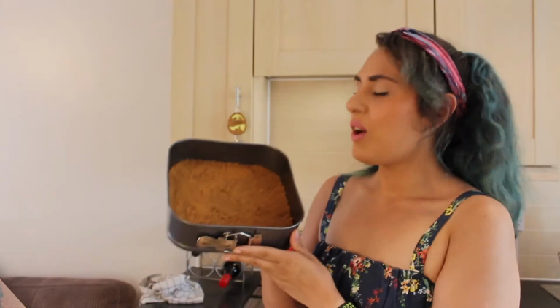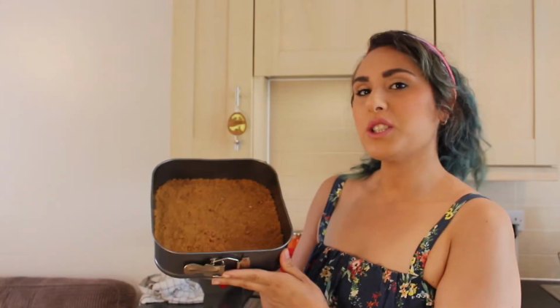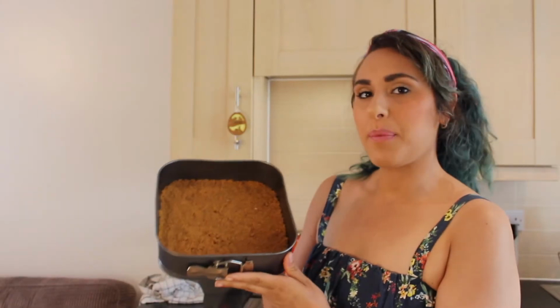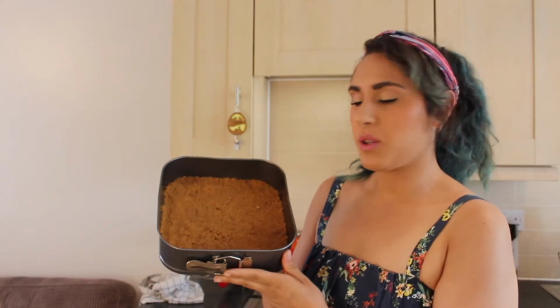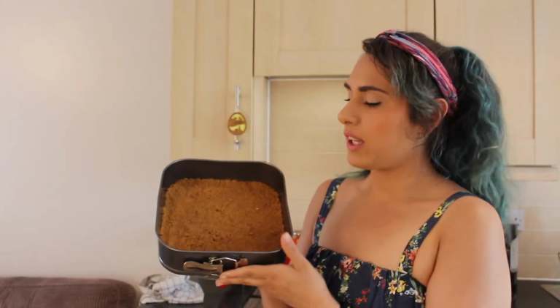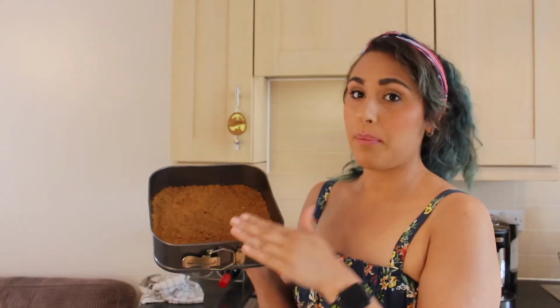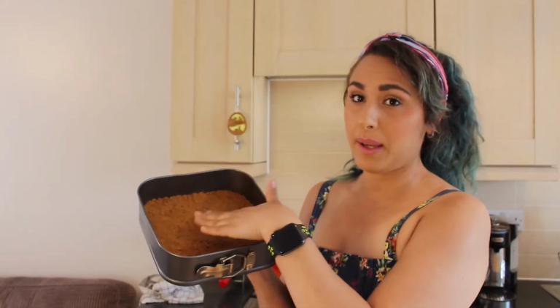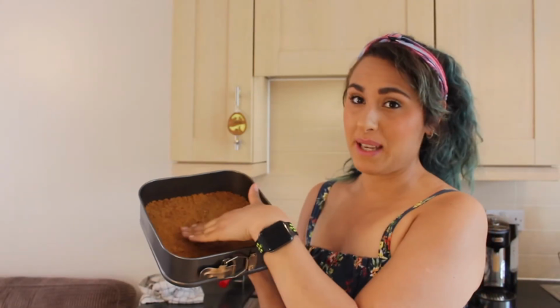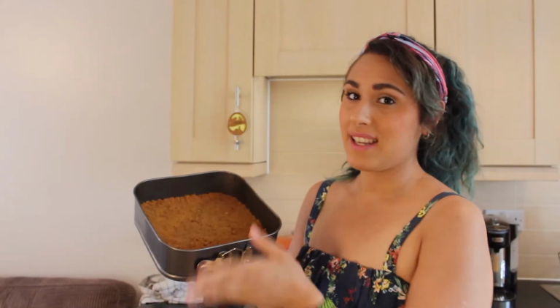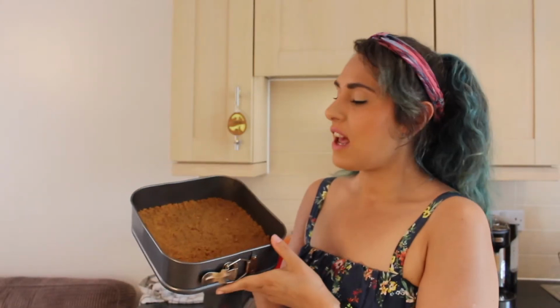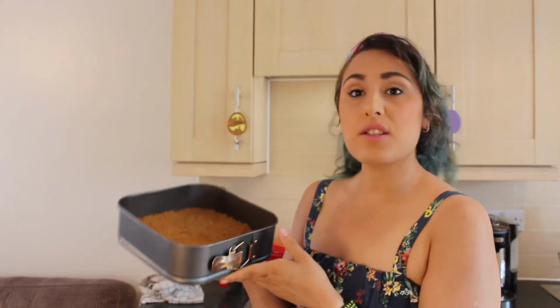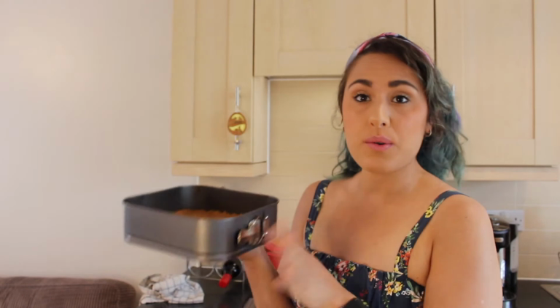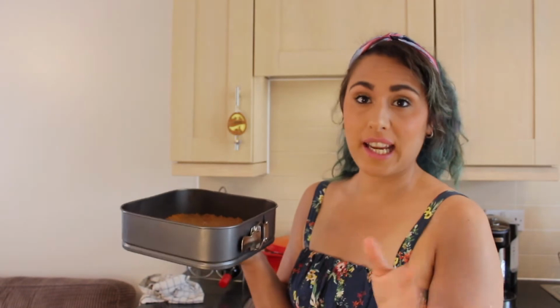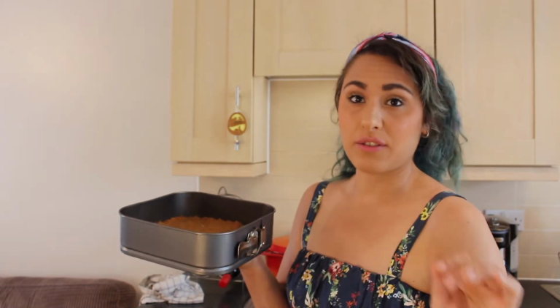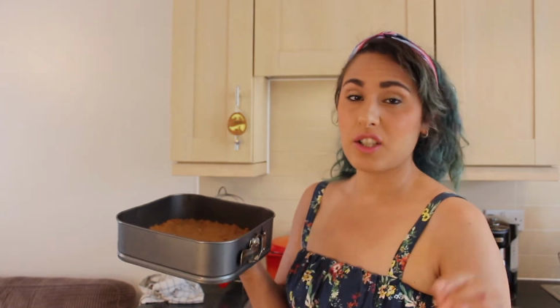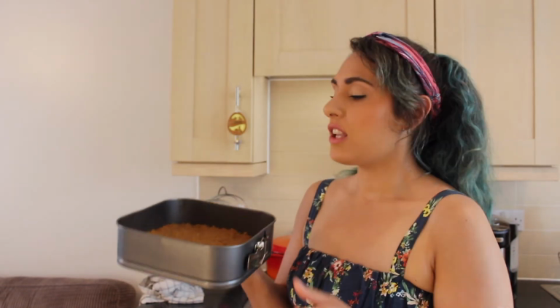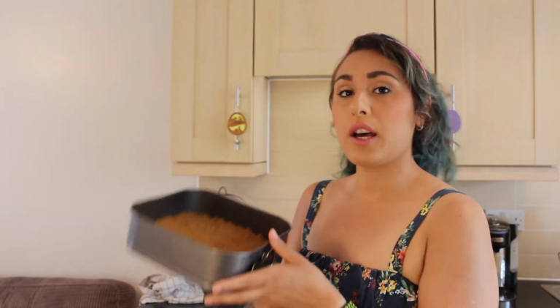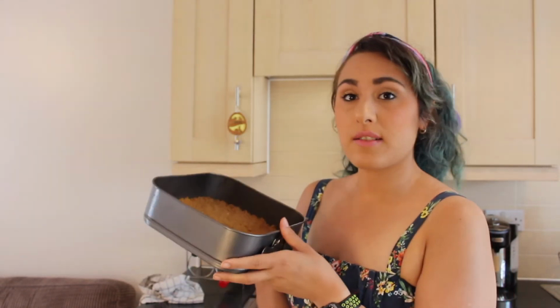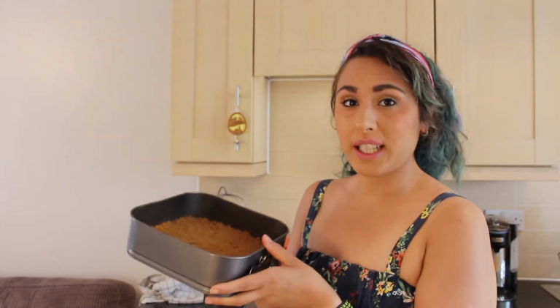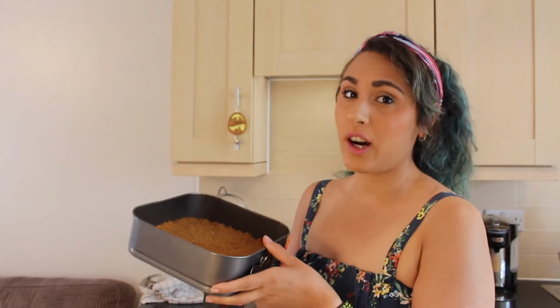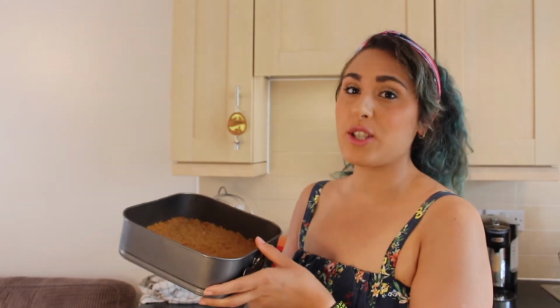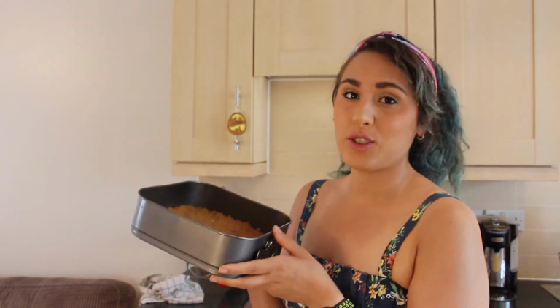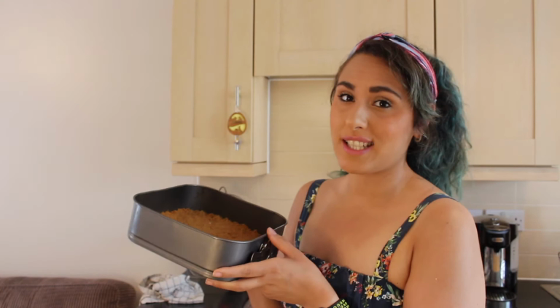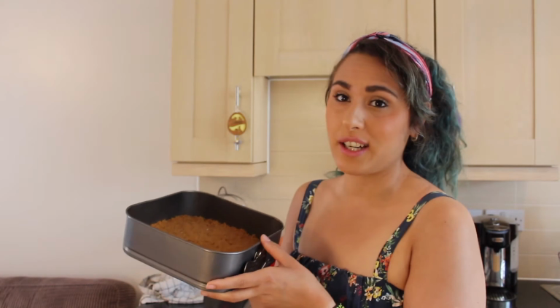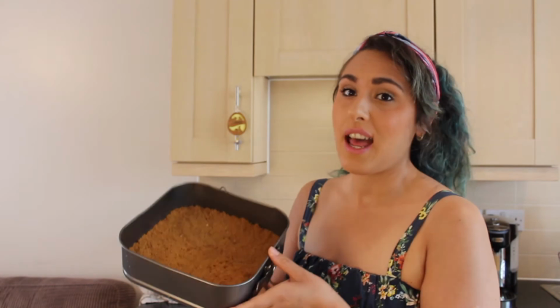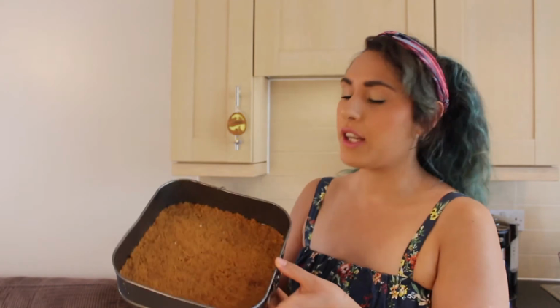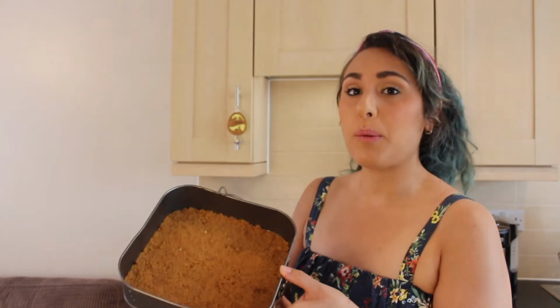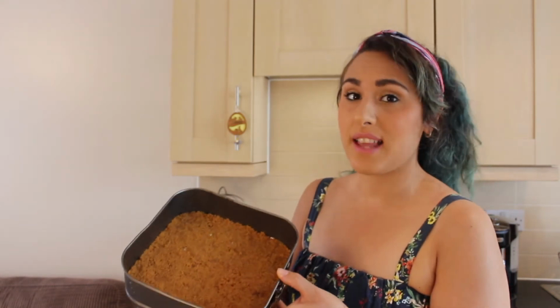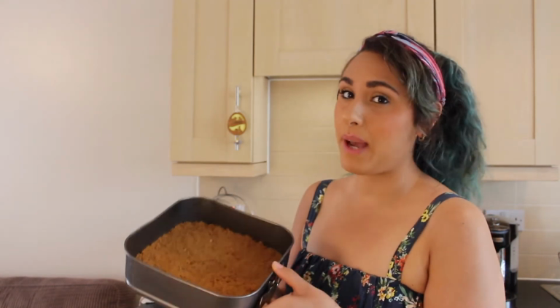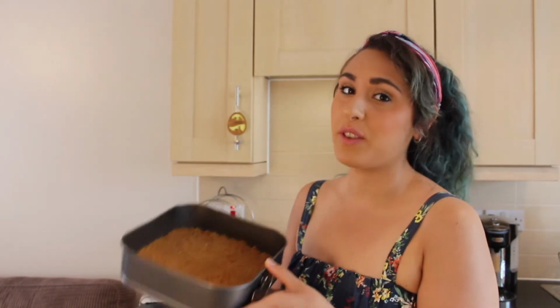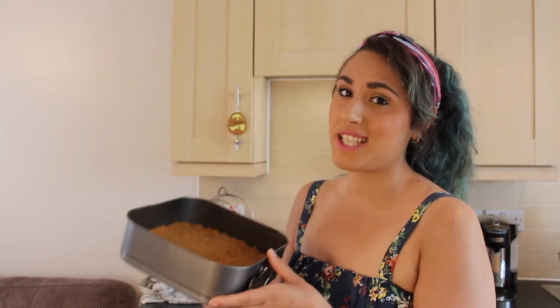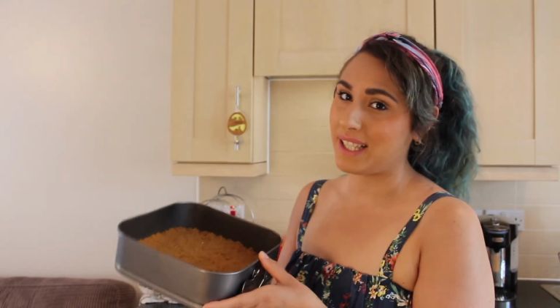Once you're happy with your key lime pie biscuit base, there's no setting it in the fridge. You're going to preheat your oven to 160 degrees, and then you're going to pop this in there to bake for 15 minutes.